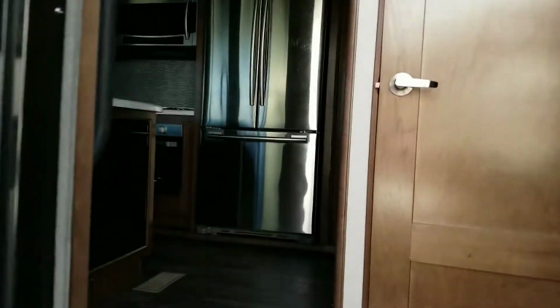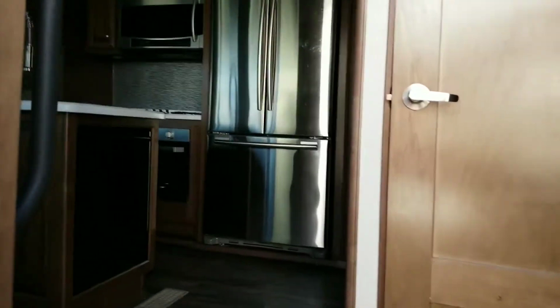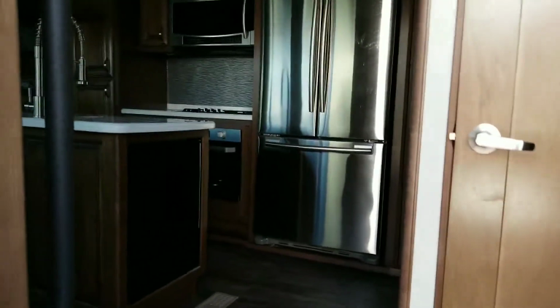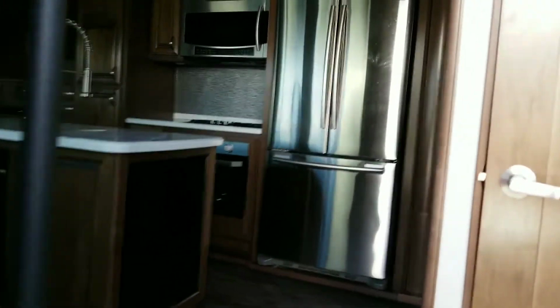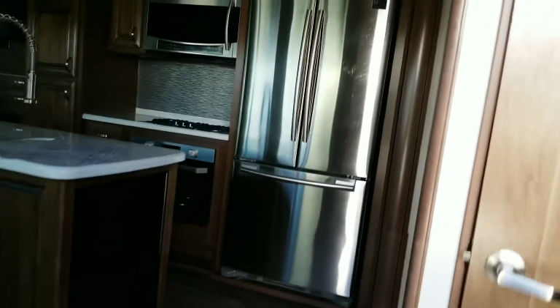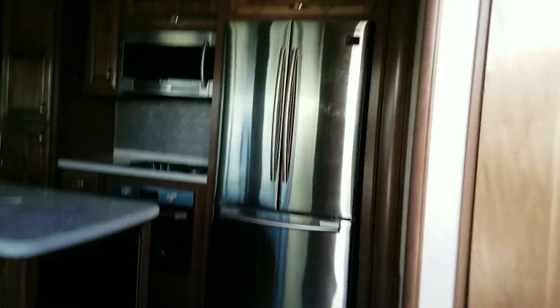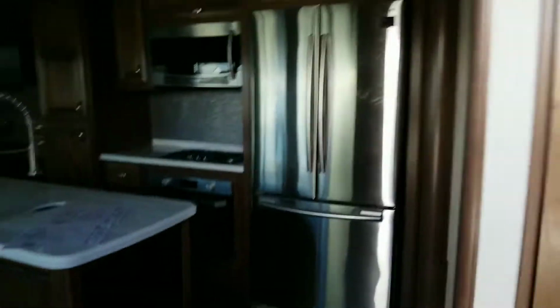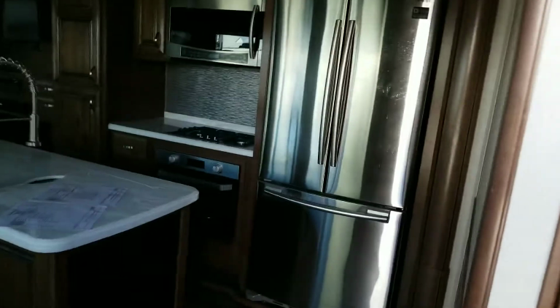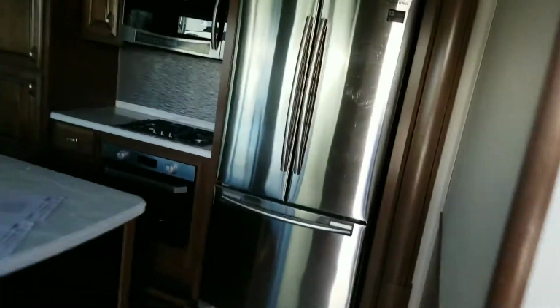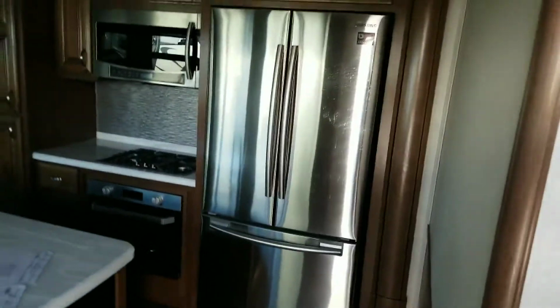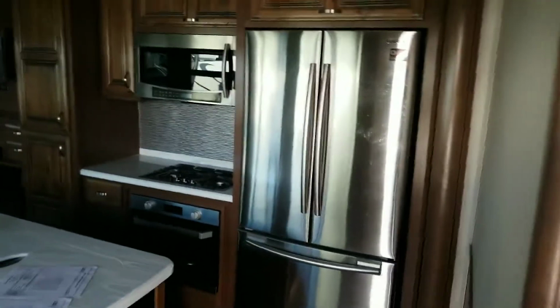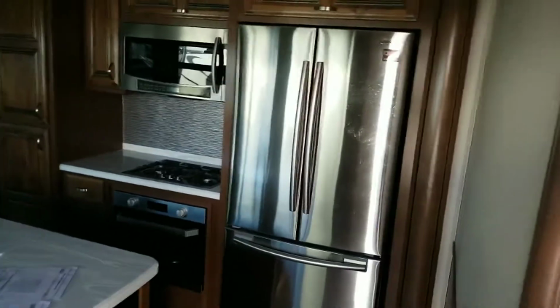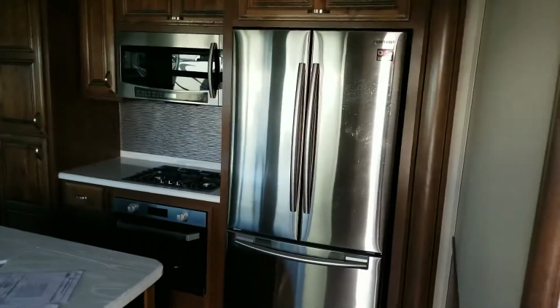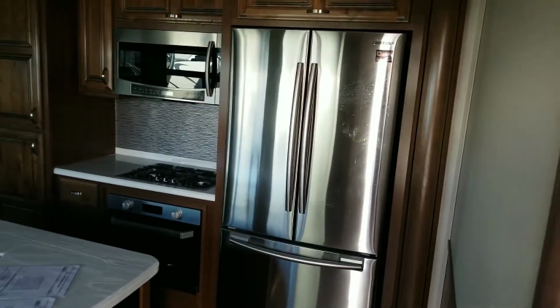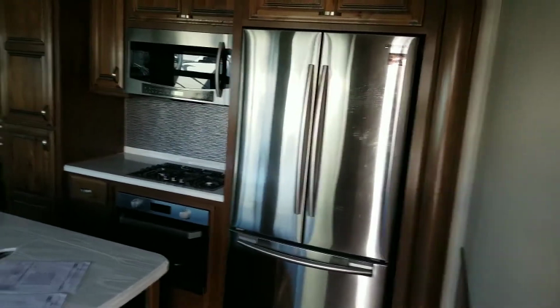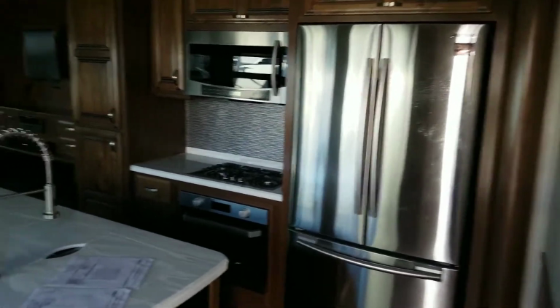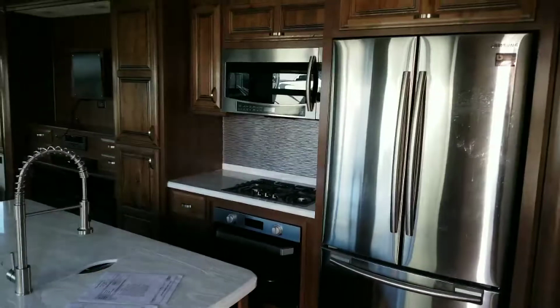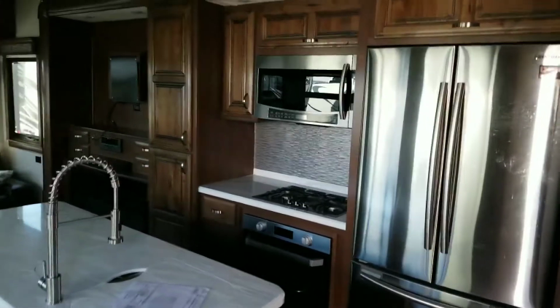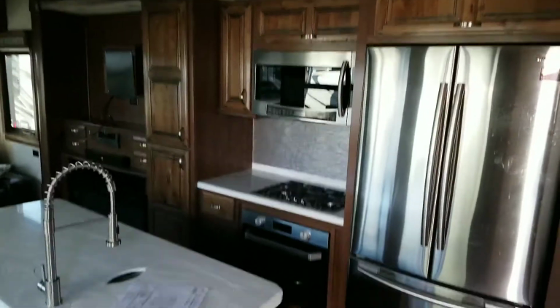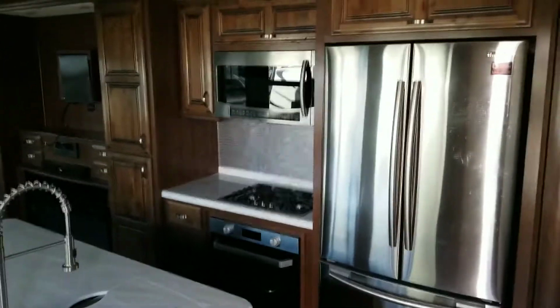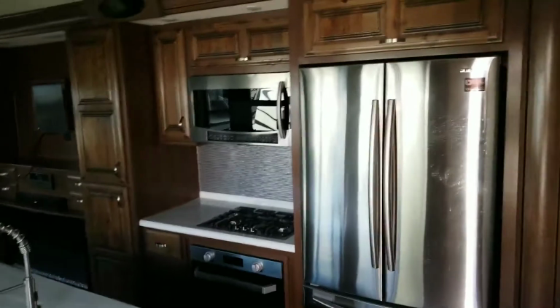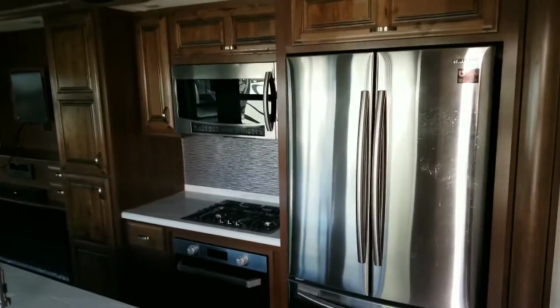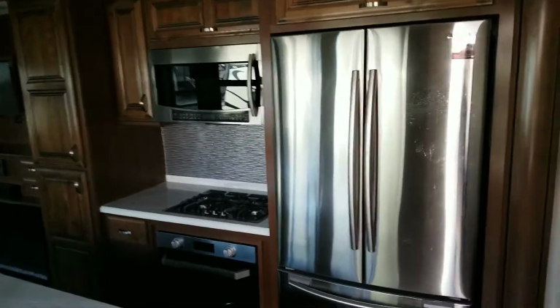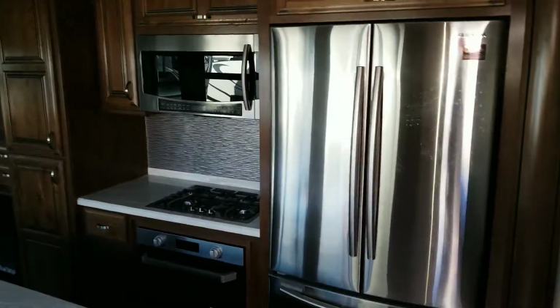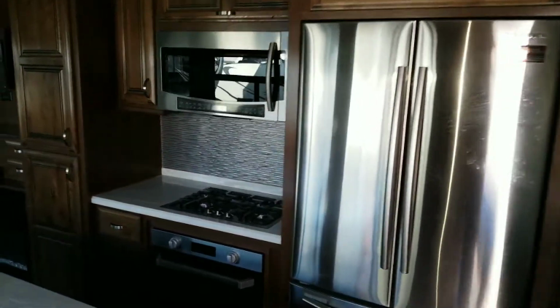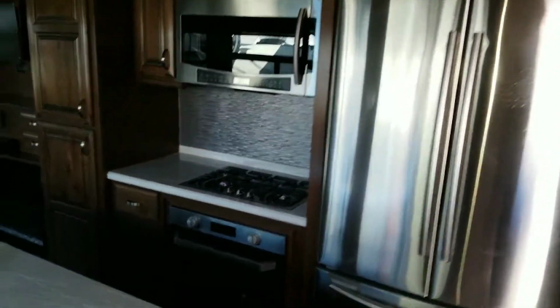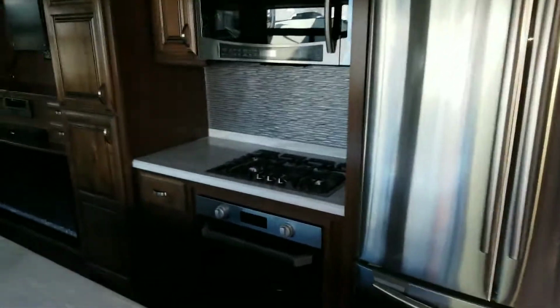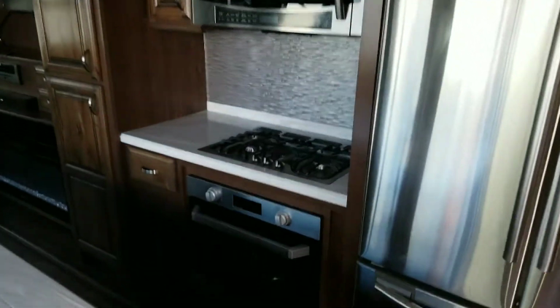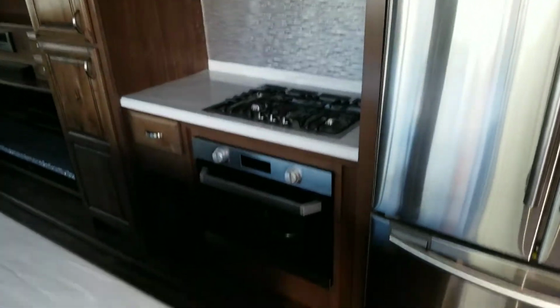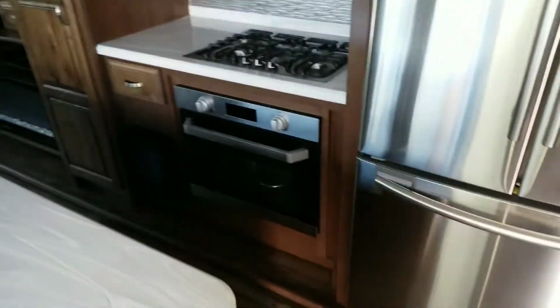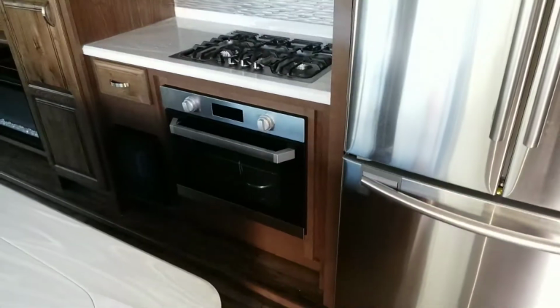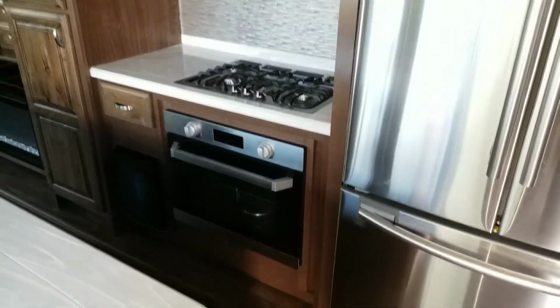Got the four entry level steps. Residential Samsung refrigerator, 30-inch residential microwave, and the largest oven you can get in an RV.